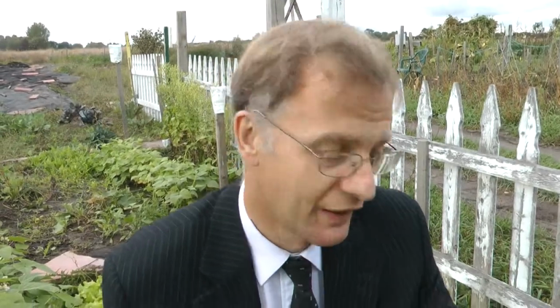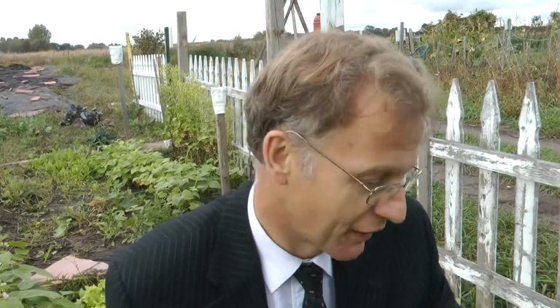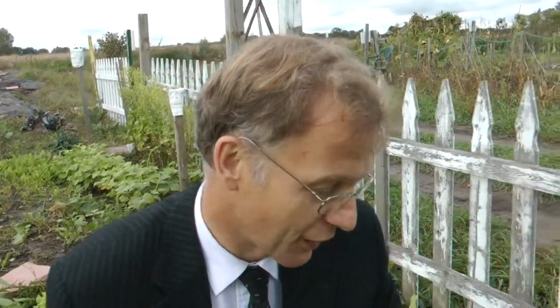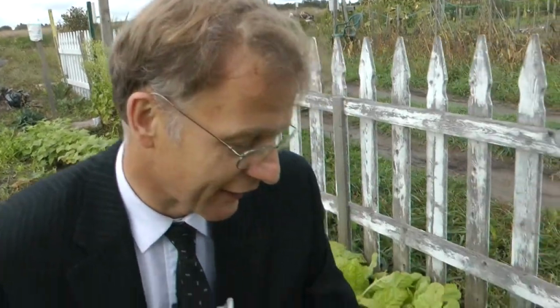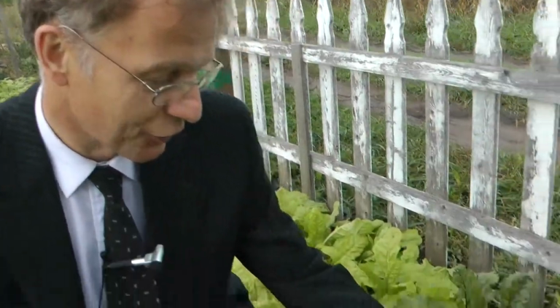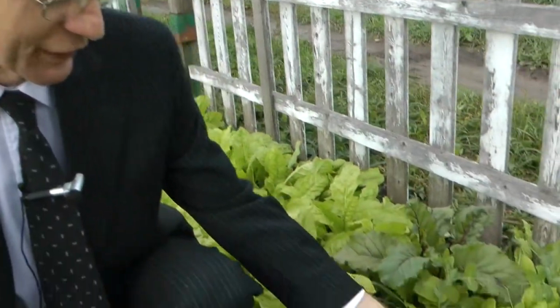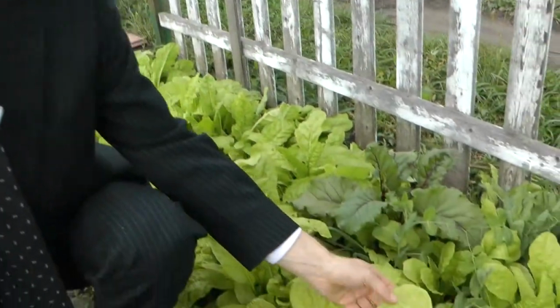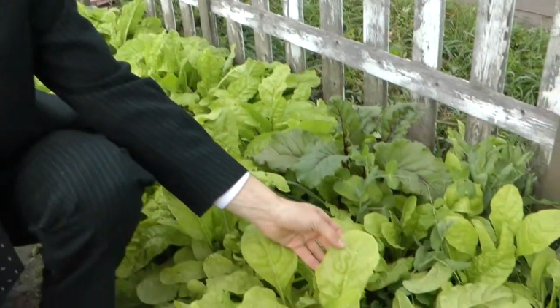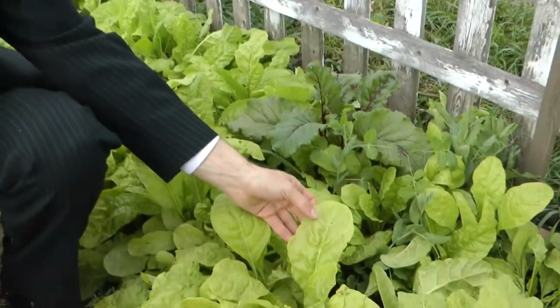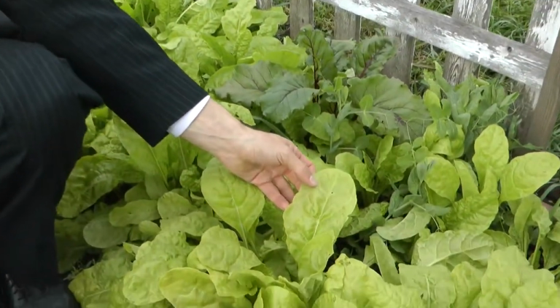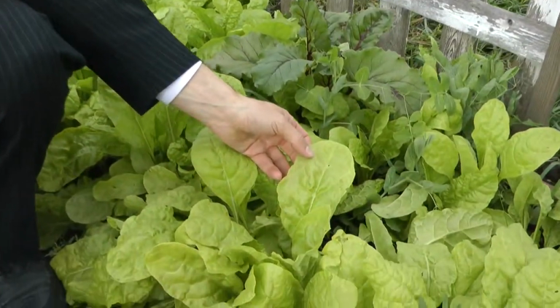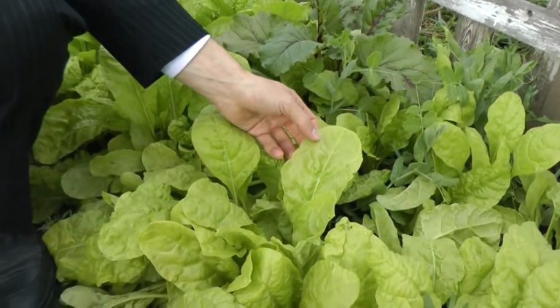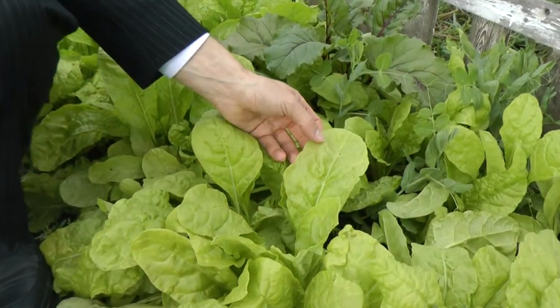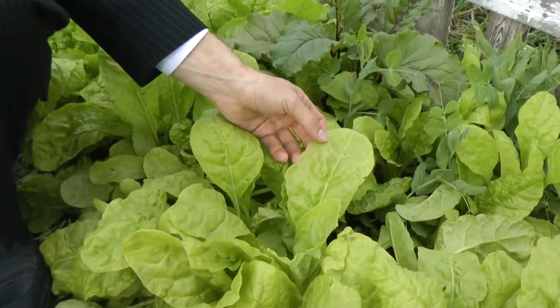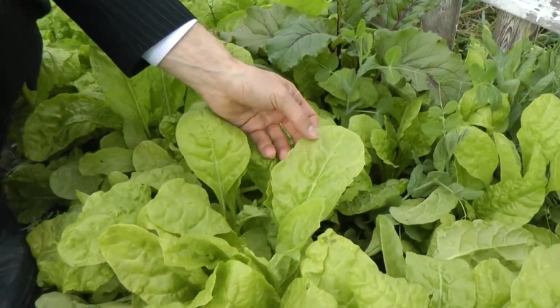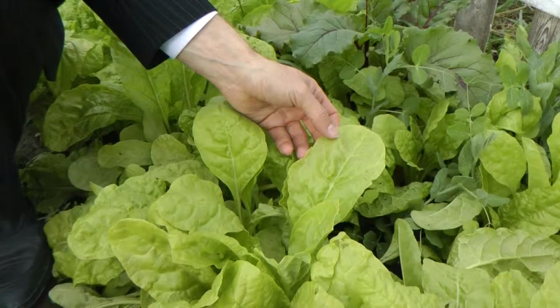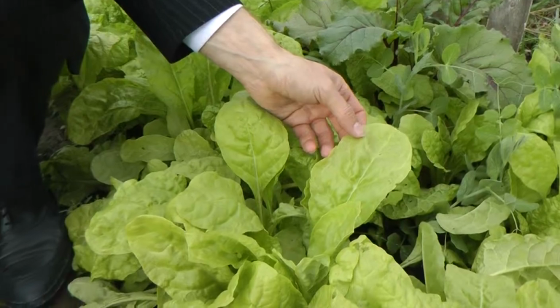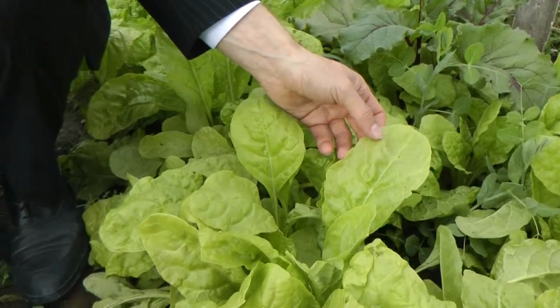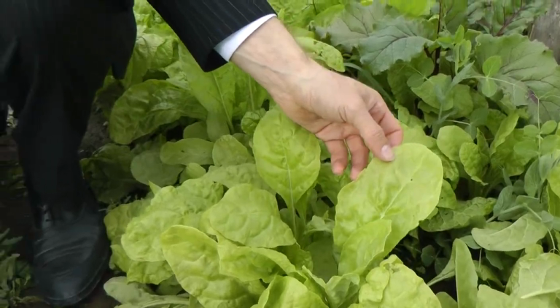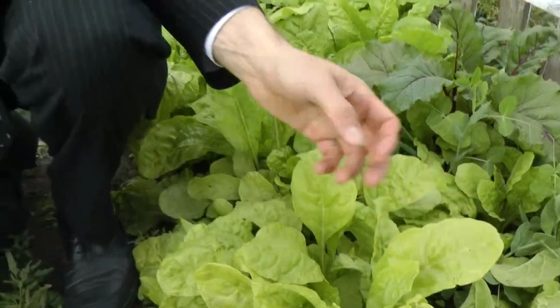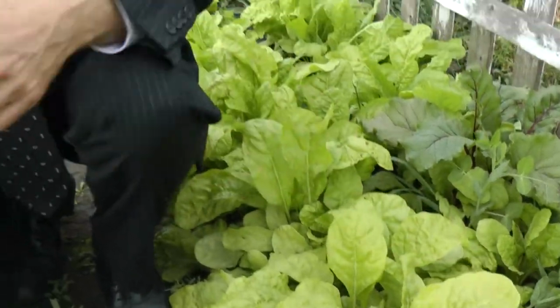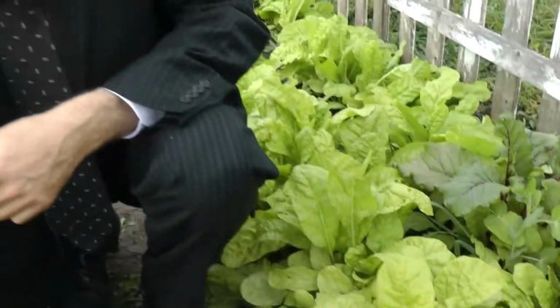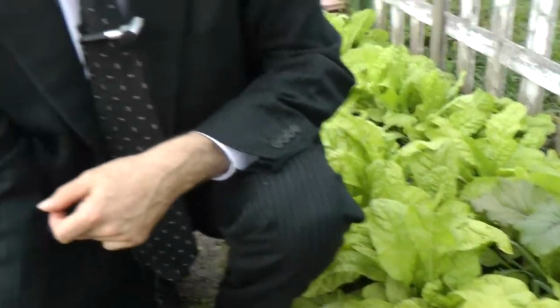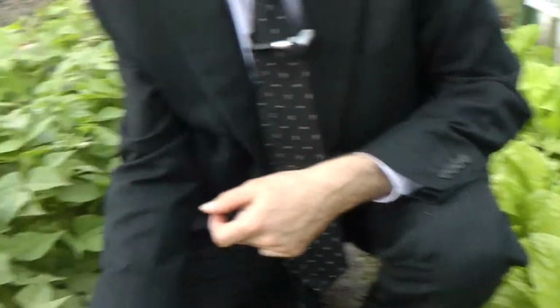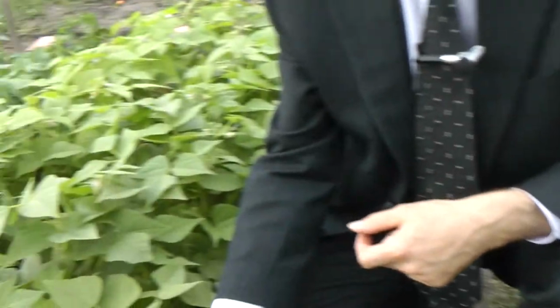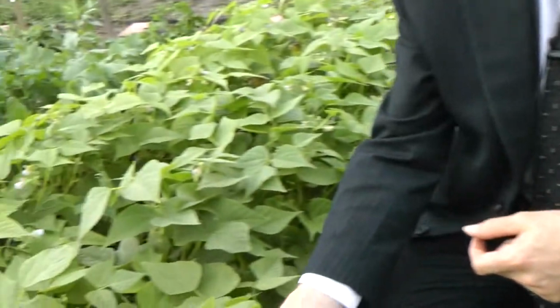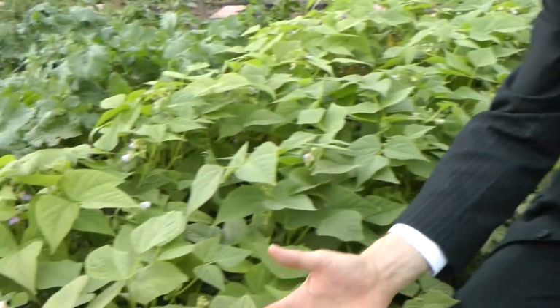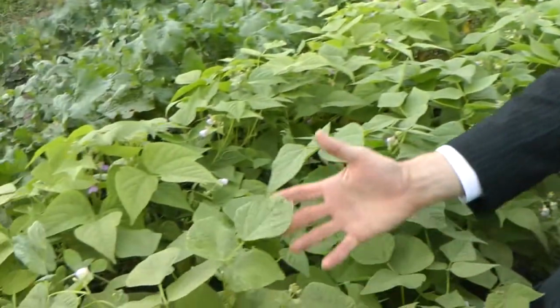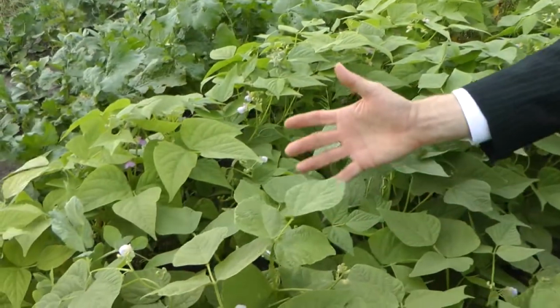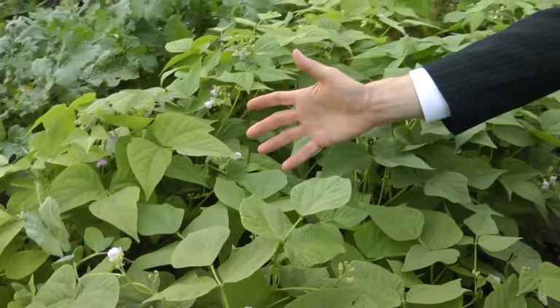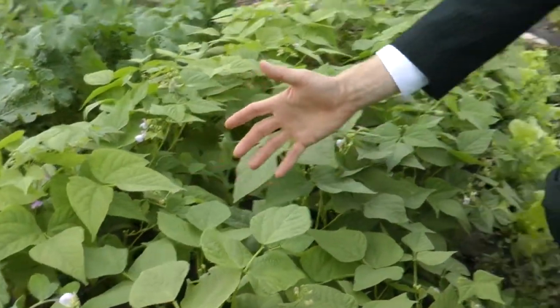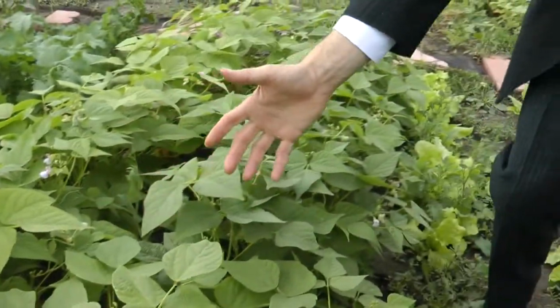Here we are back at the Oshawa Victory Garden. Look at our second crop of swiss chard, beans, some more beans.